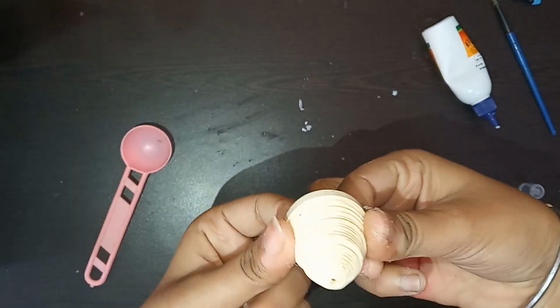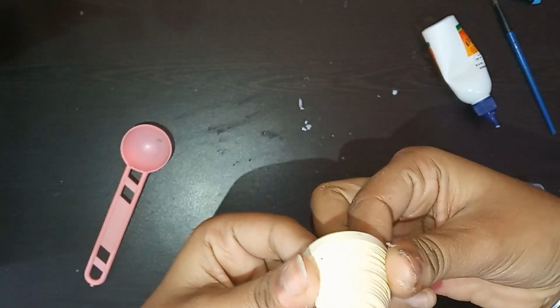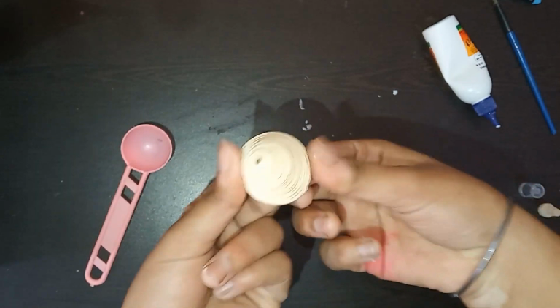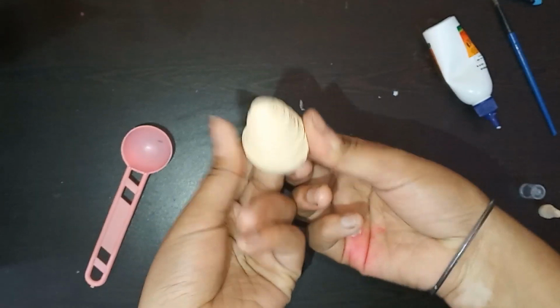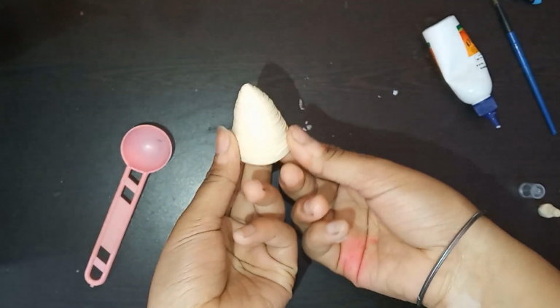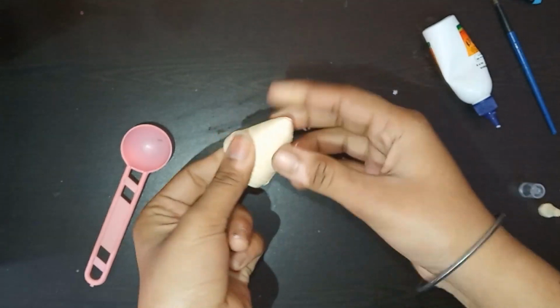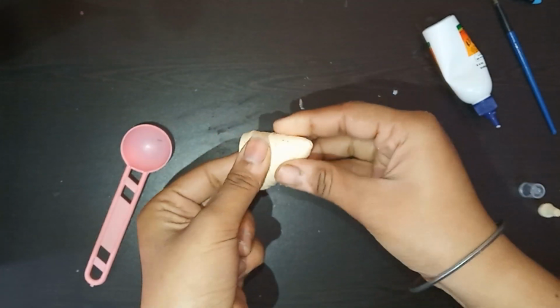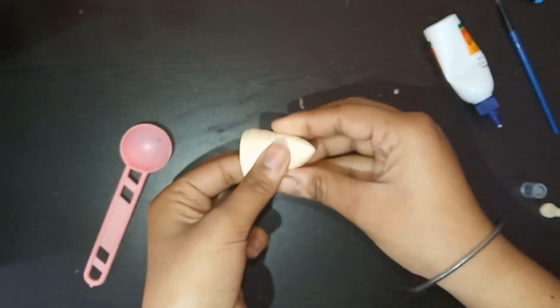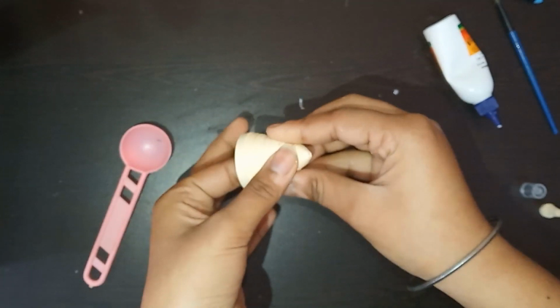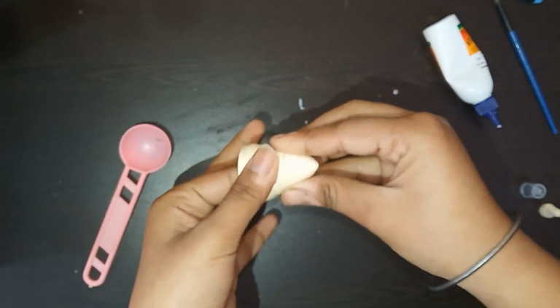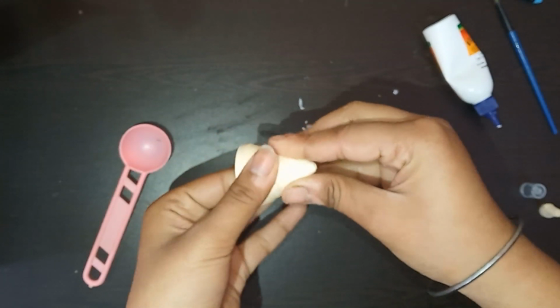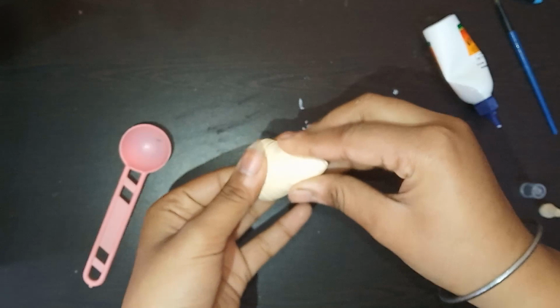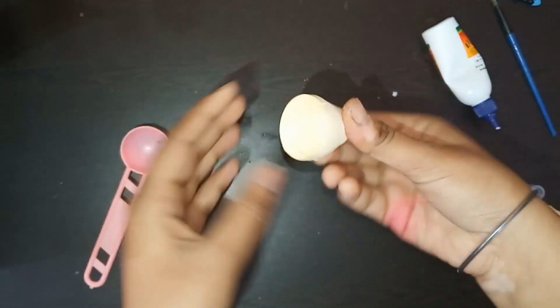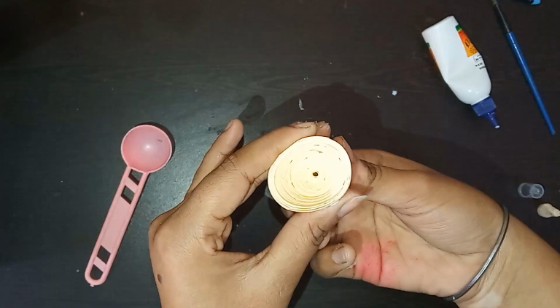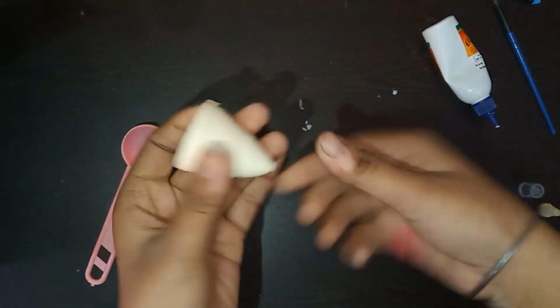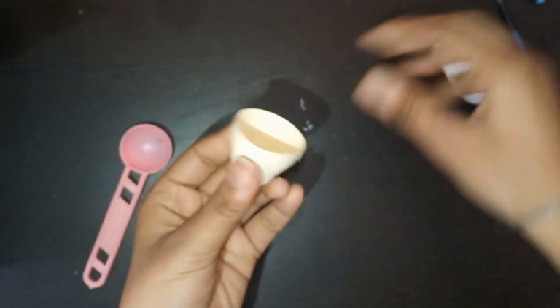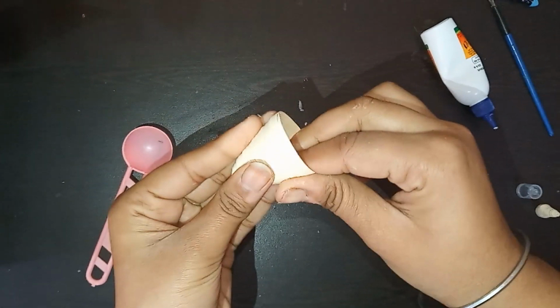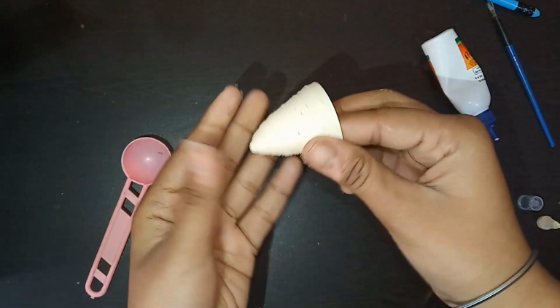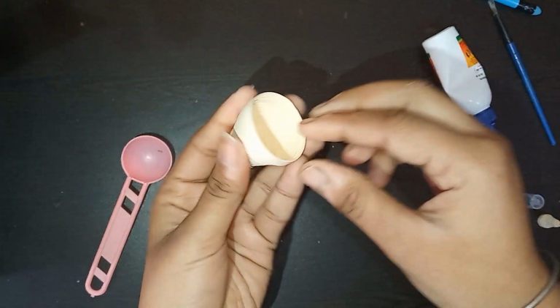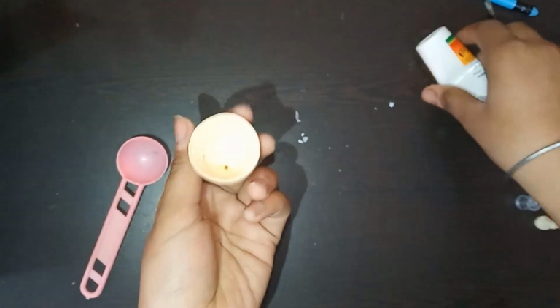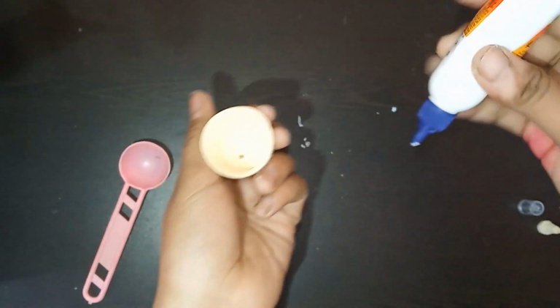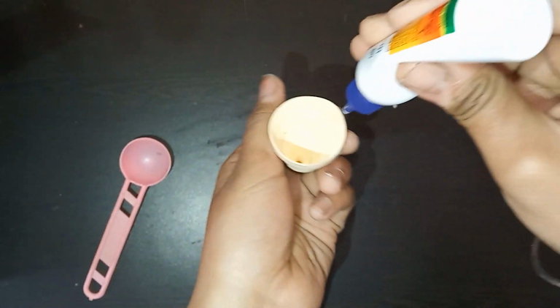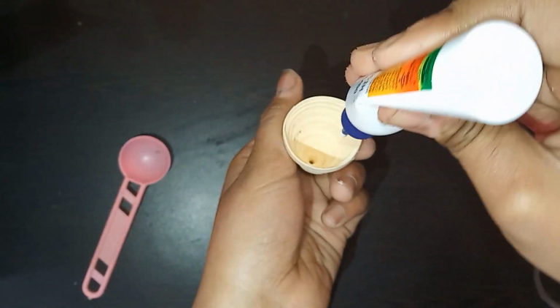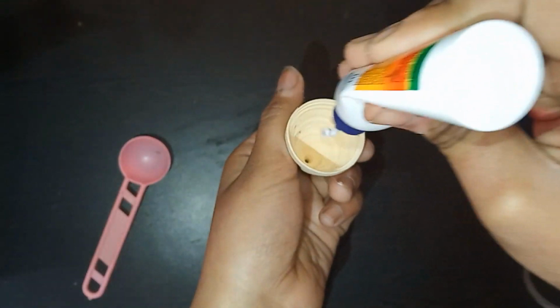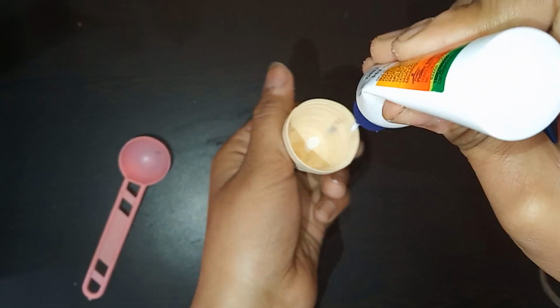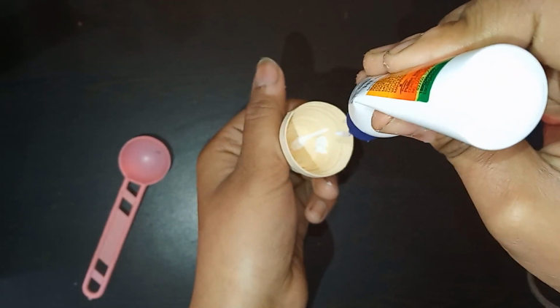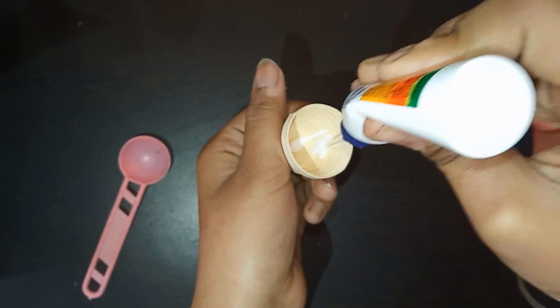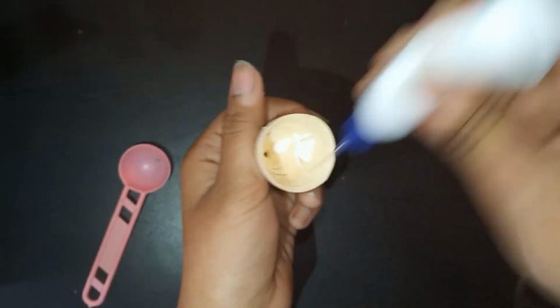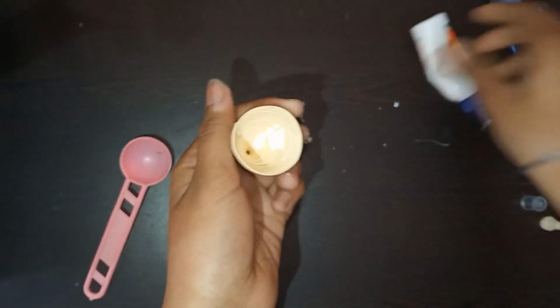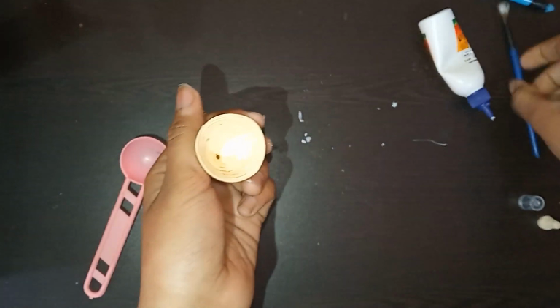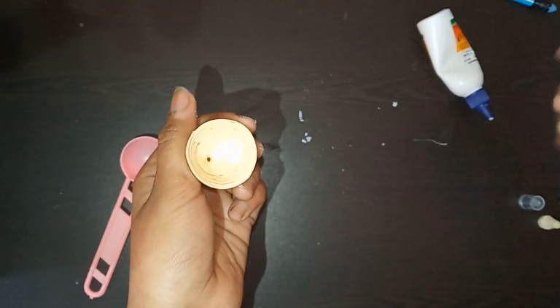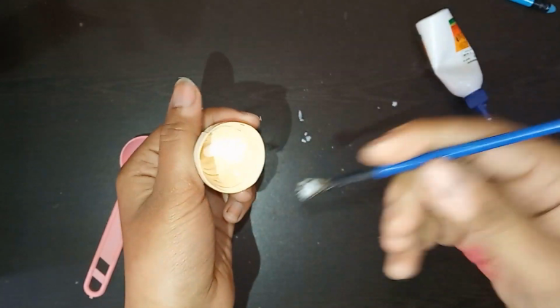Our body is also ready. We have to apply some glue inside it, spread it using a brush, and let it dry completely.